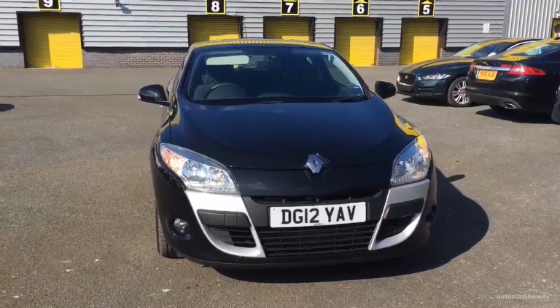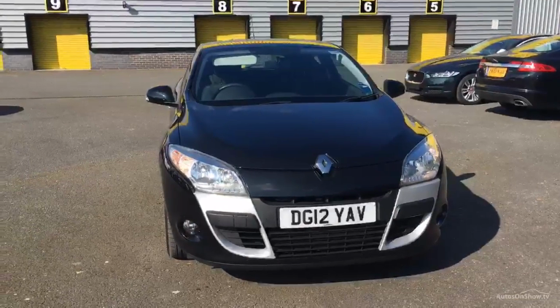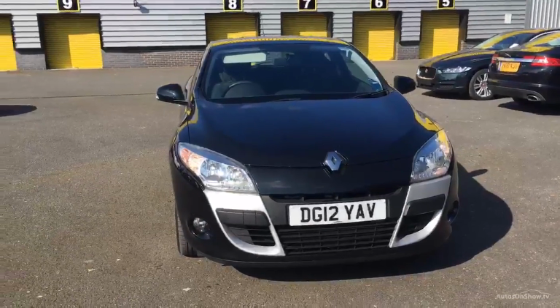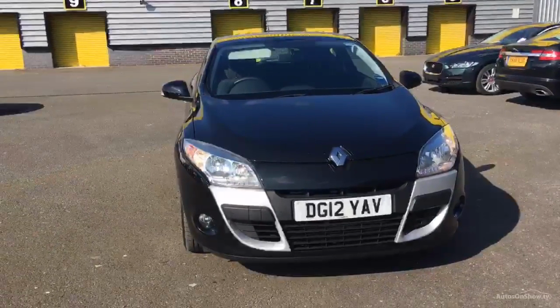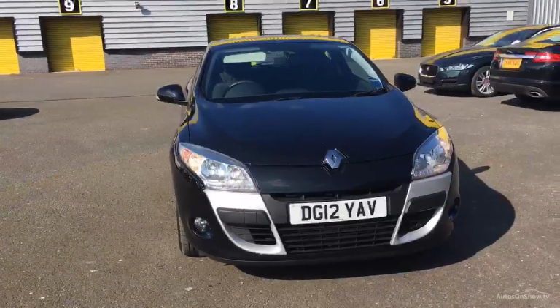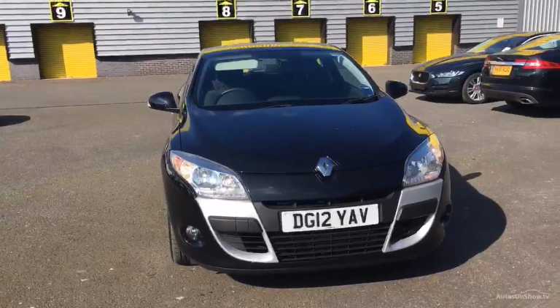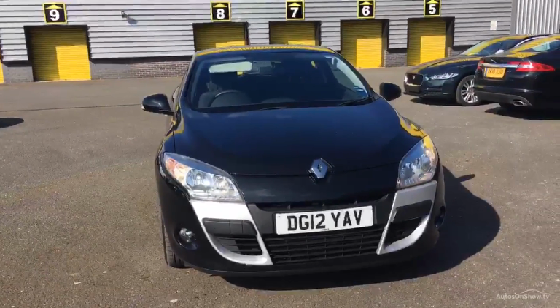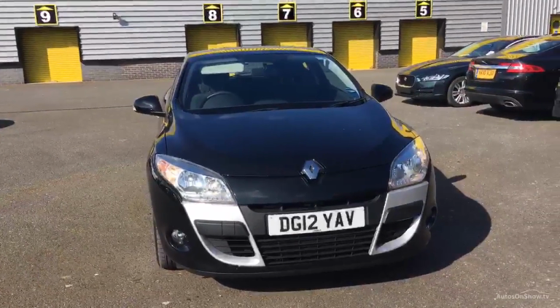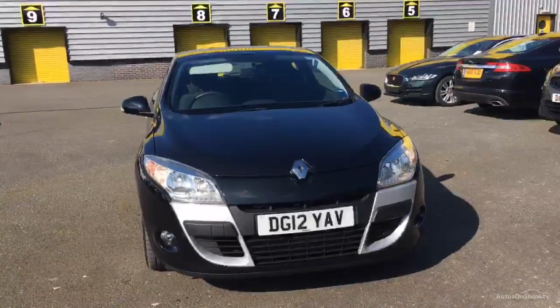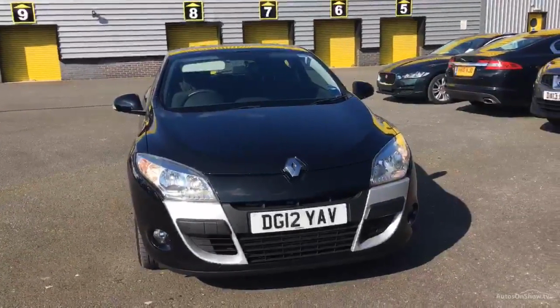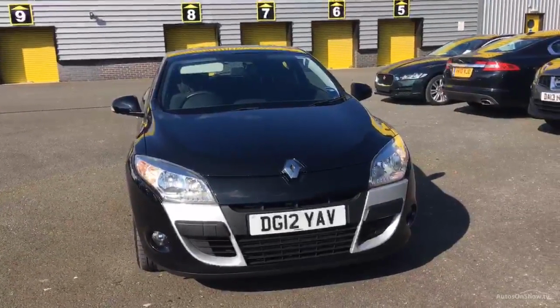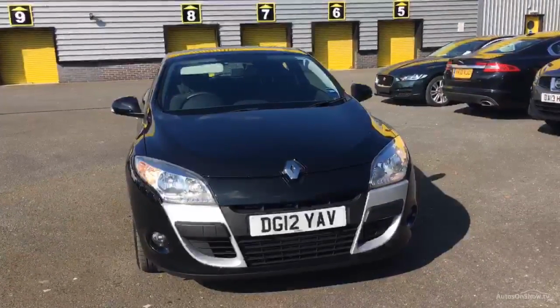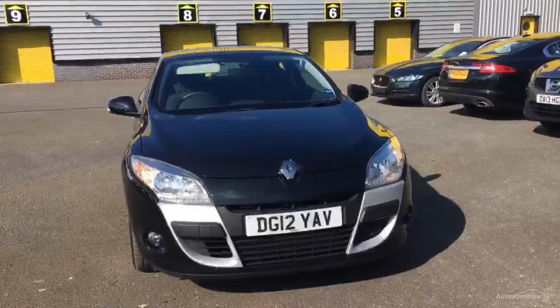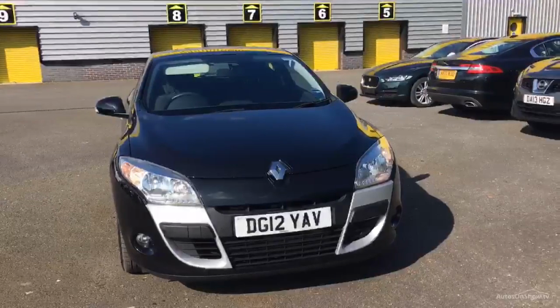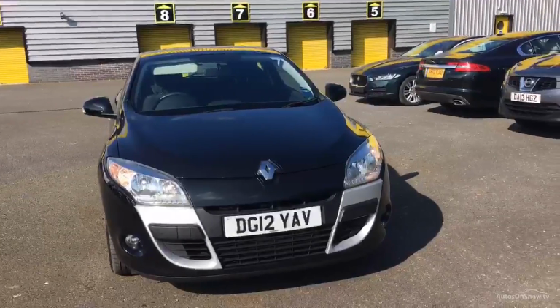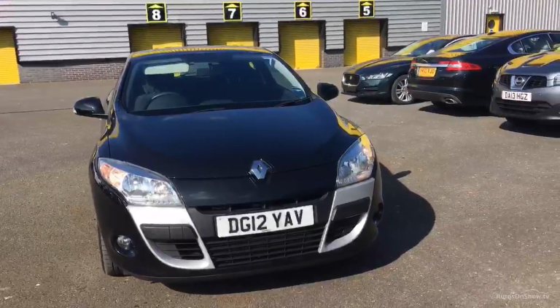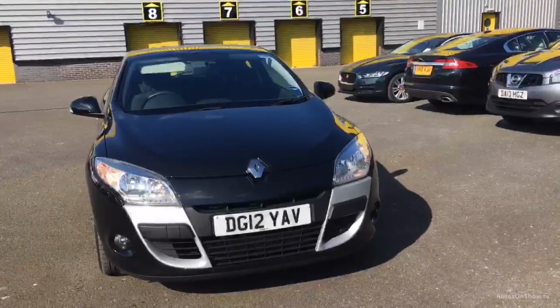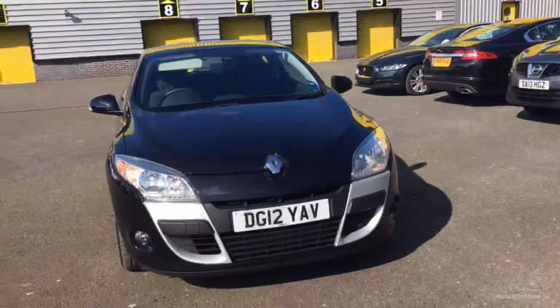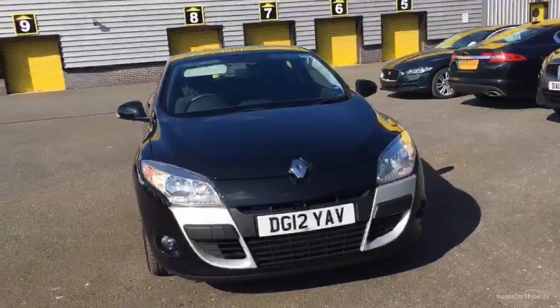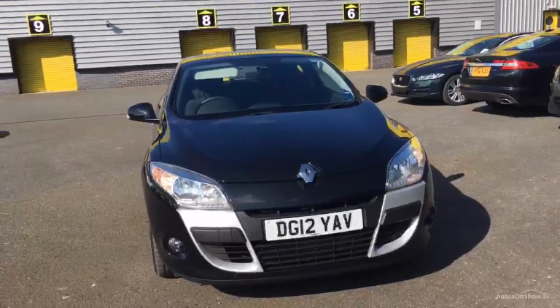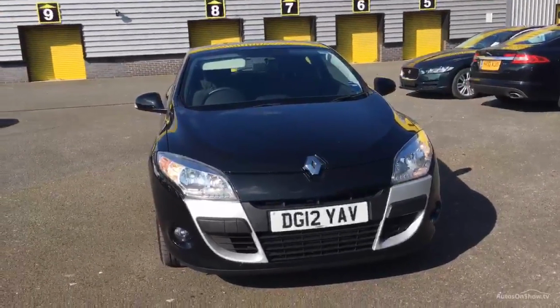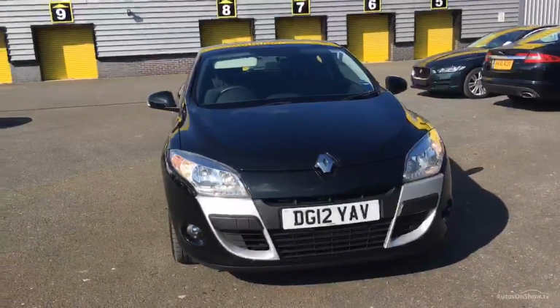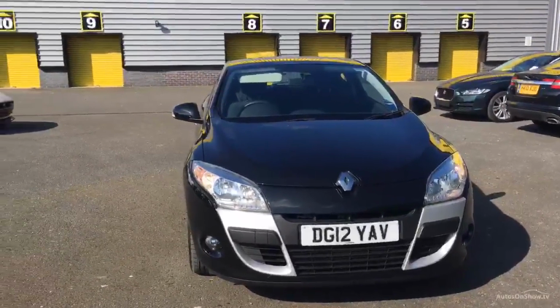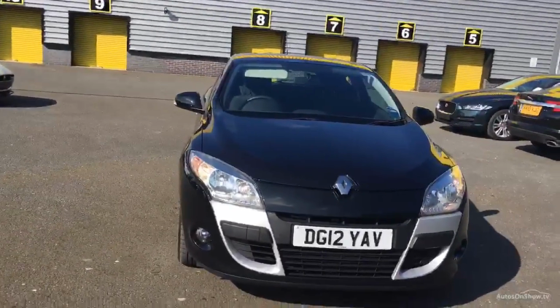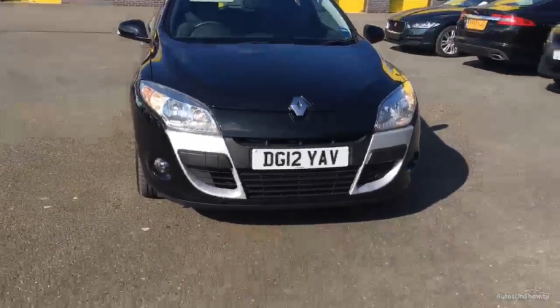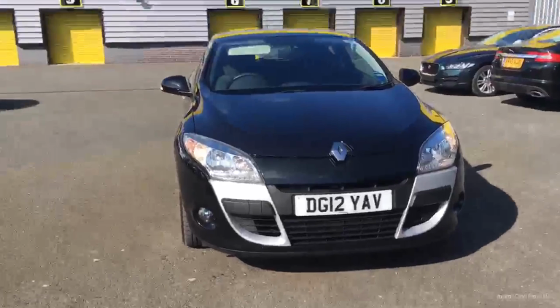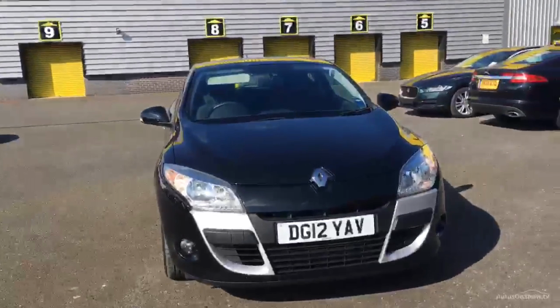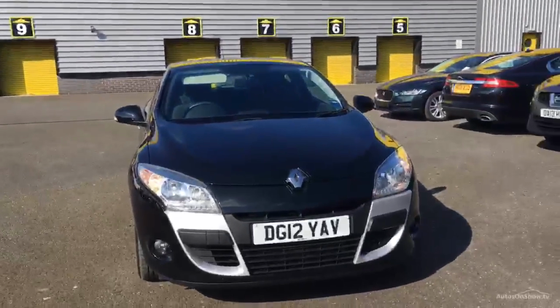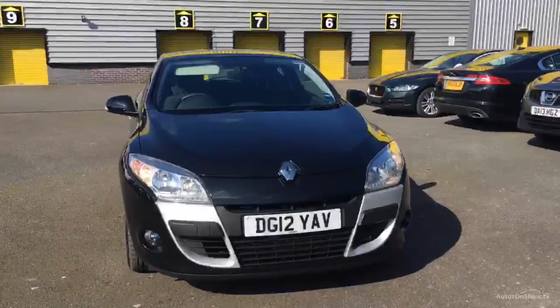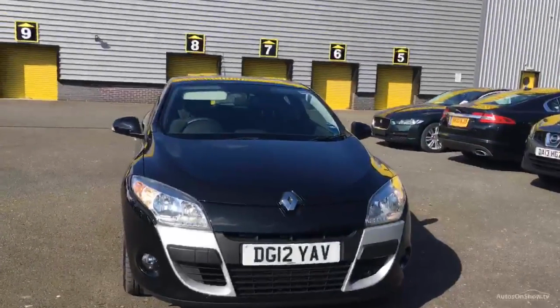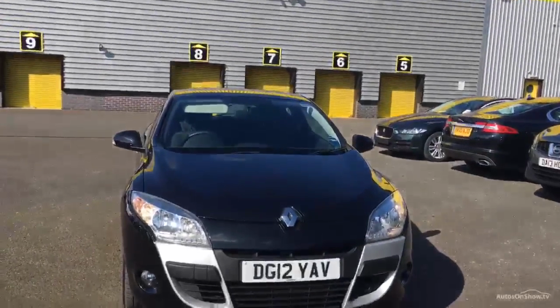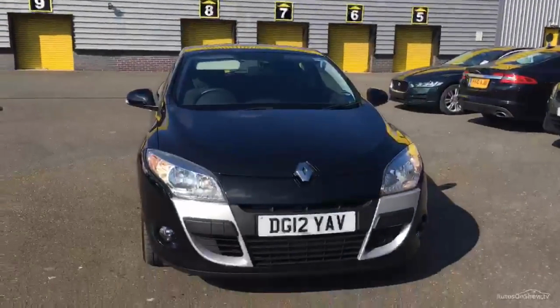Welcome to Rybert Drago Chester. Here we have DG12YAV. It's a Renault Megane iMusic. It's a 1.8 diesel manual and as you can see the exterior colour is black and we have an interior design of black cloth.